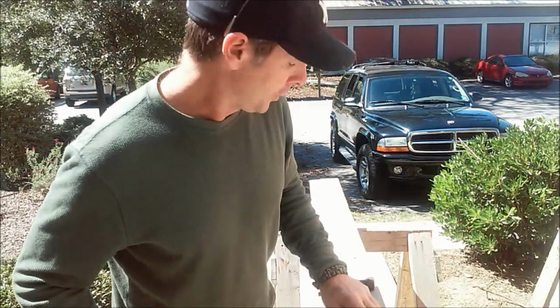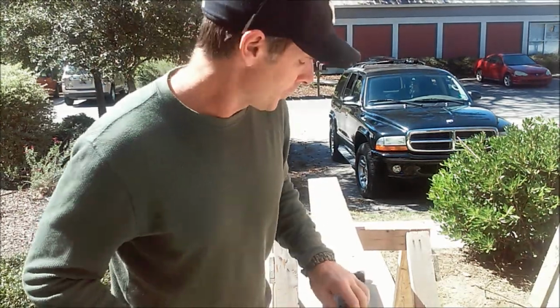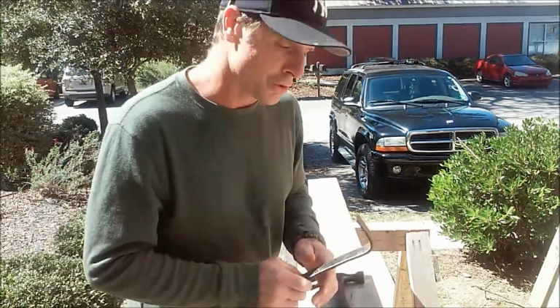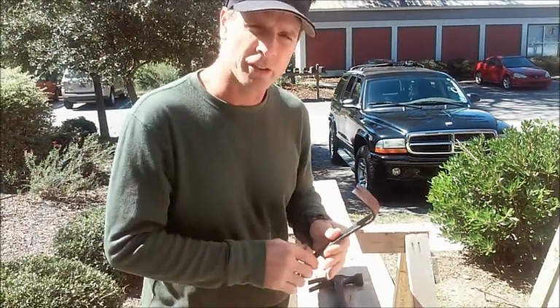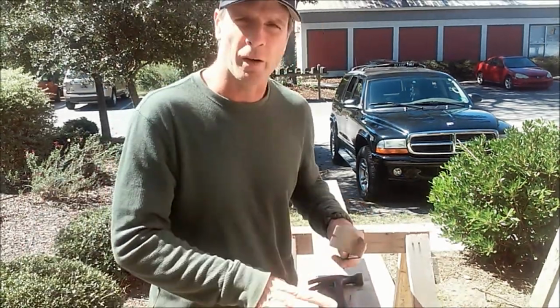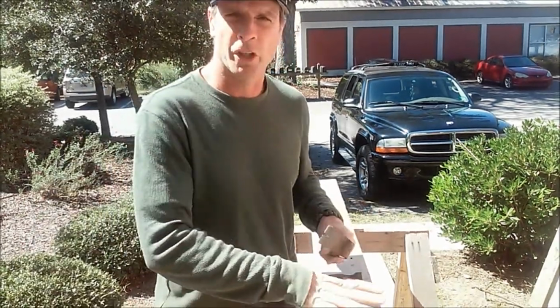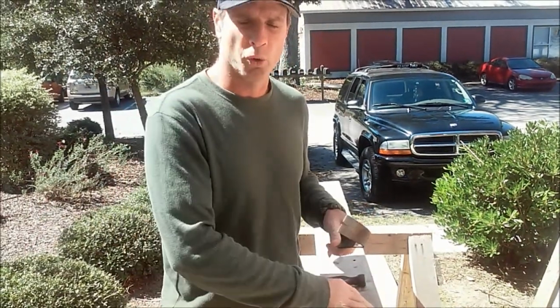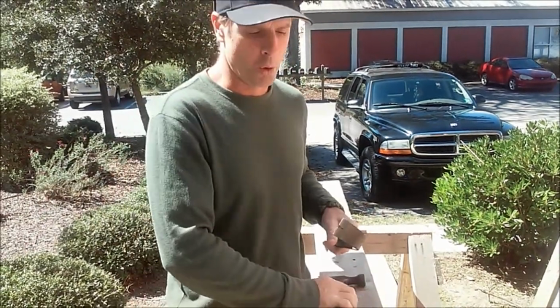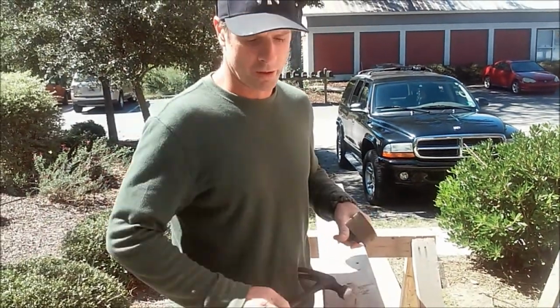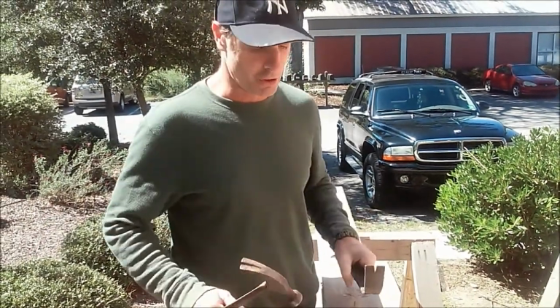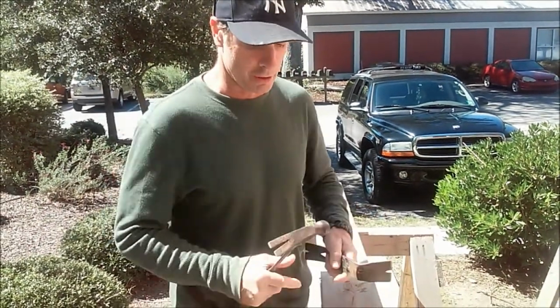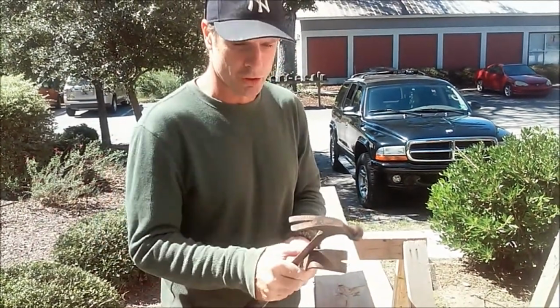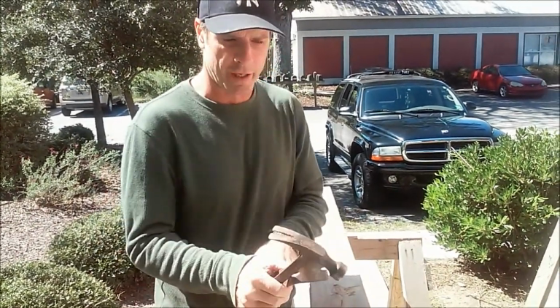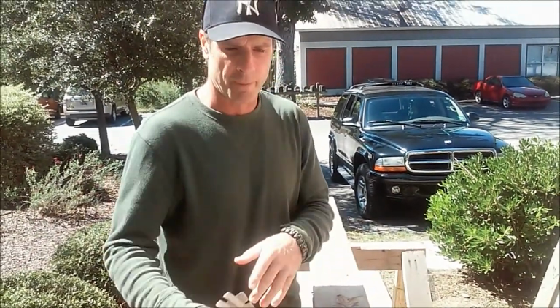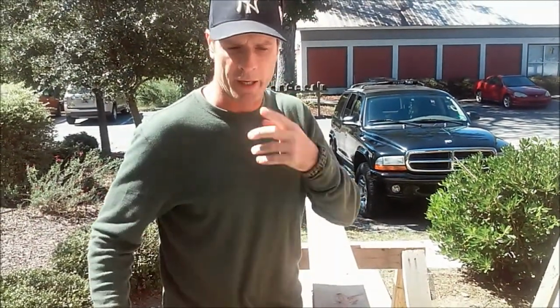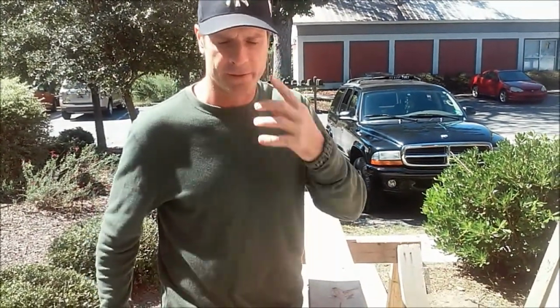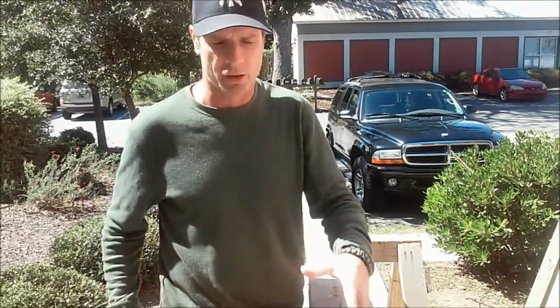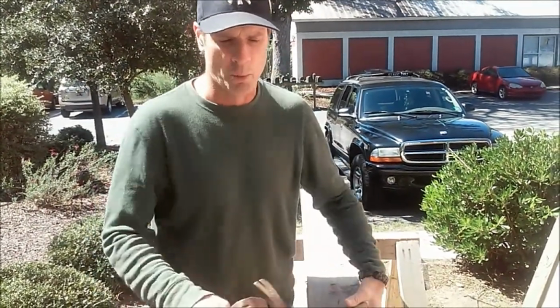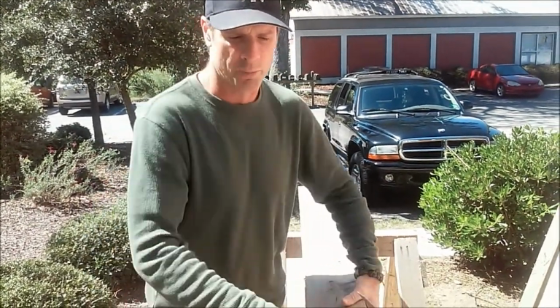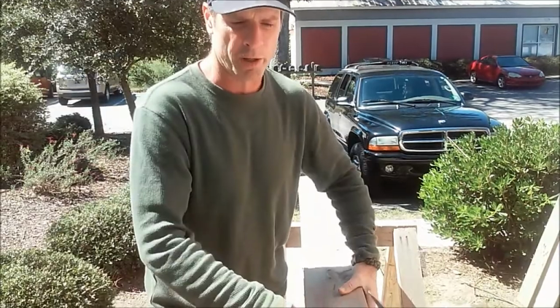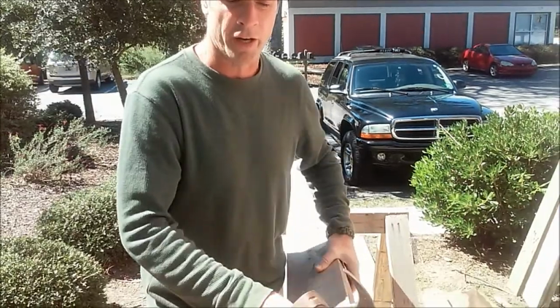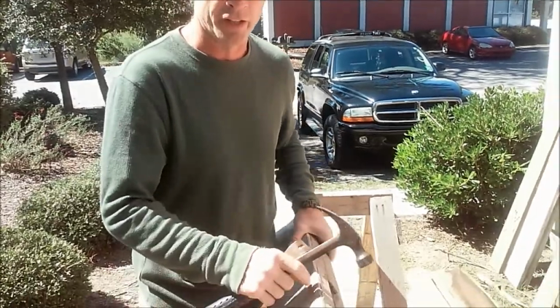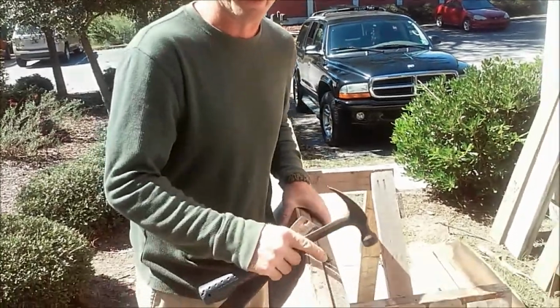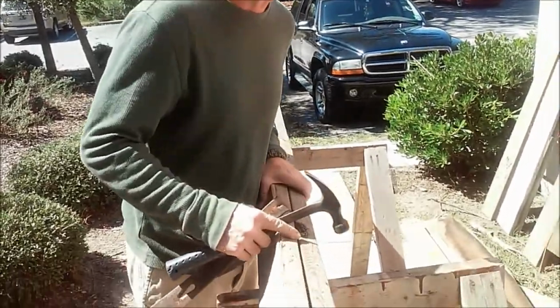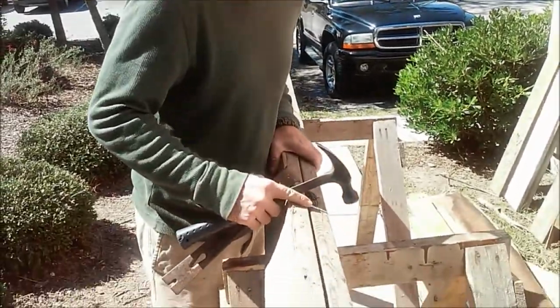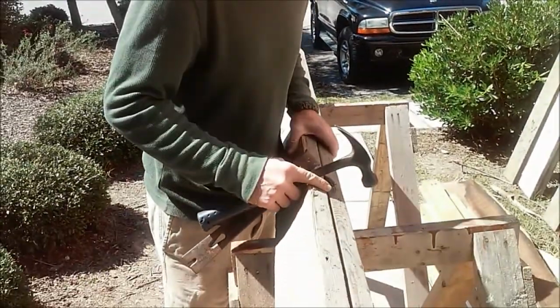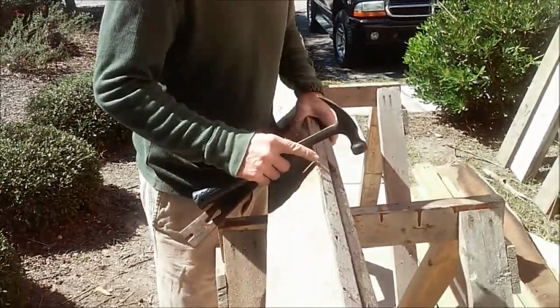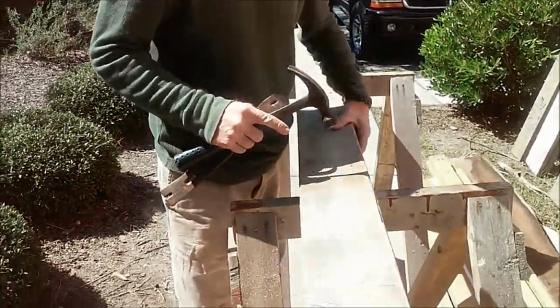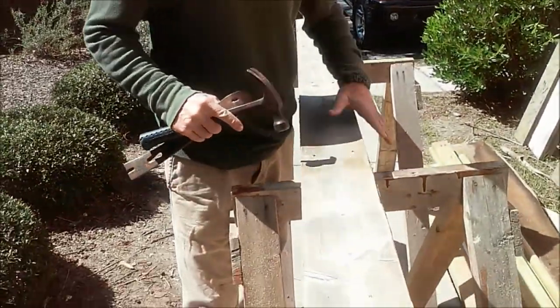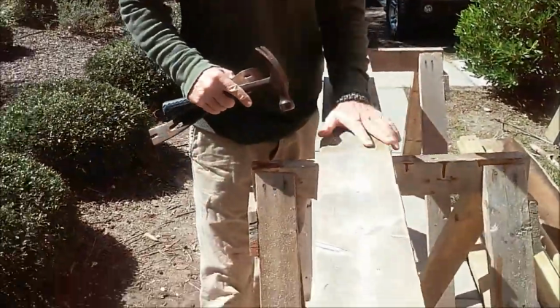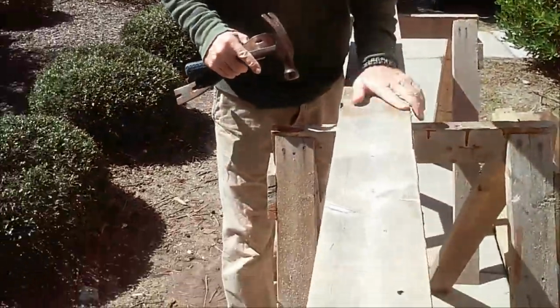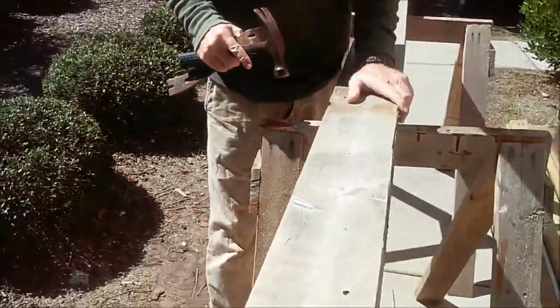For those of you interested in salvaging old boards, I'm going to show you a little trick on how to take two boards apart that are nailed together tightly. These are a couple of 2x6s that are in decent shape.